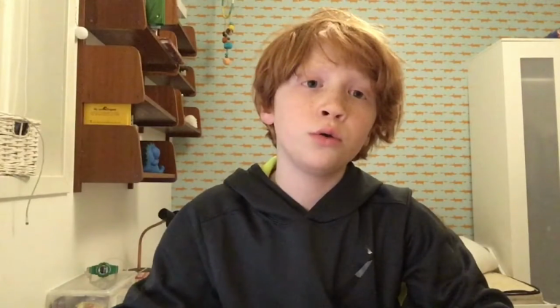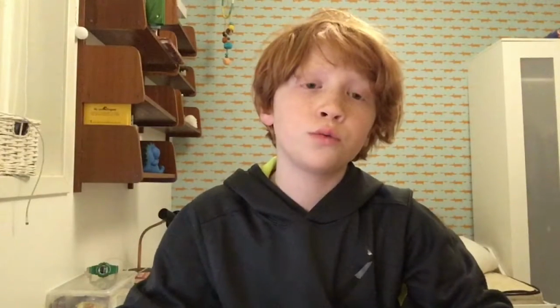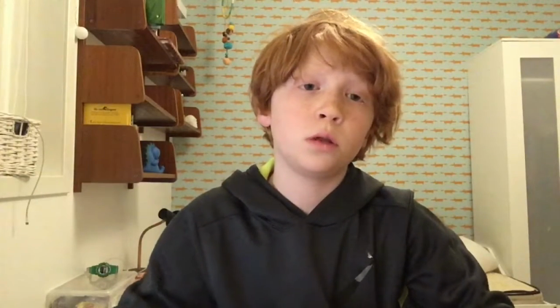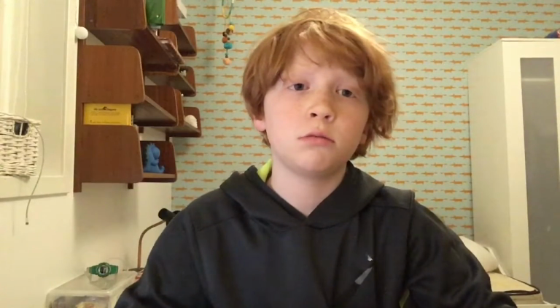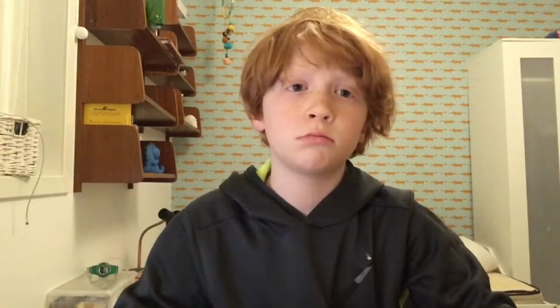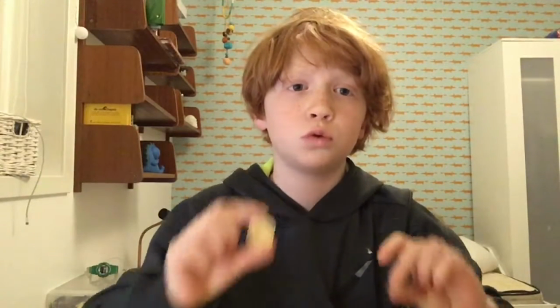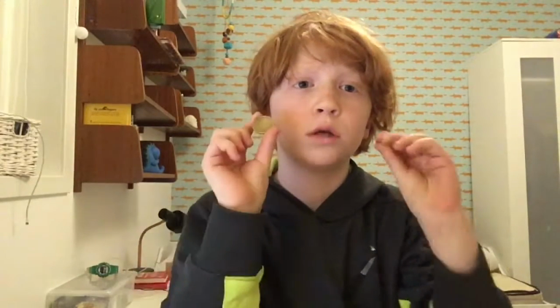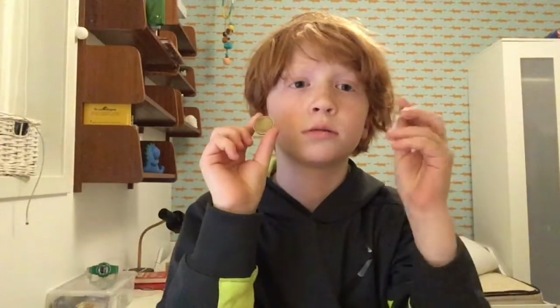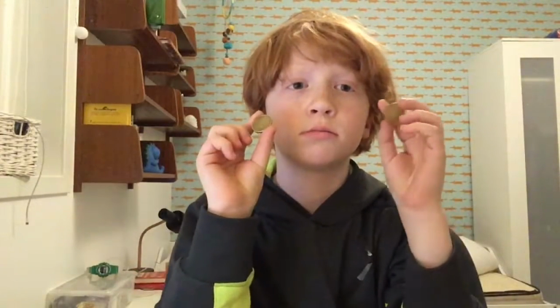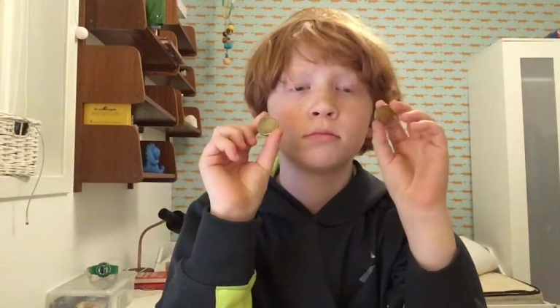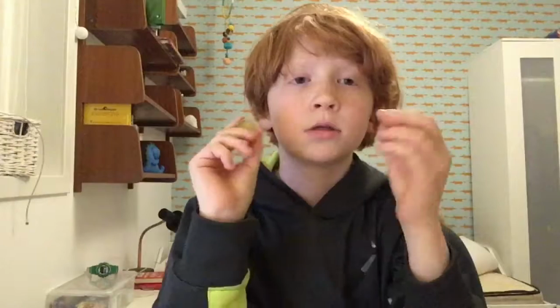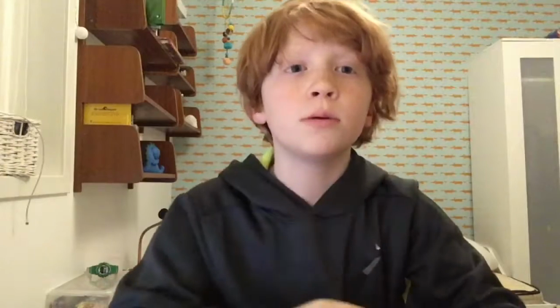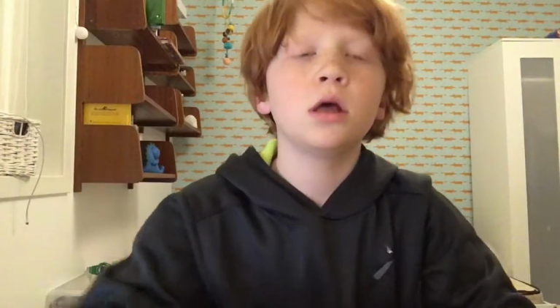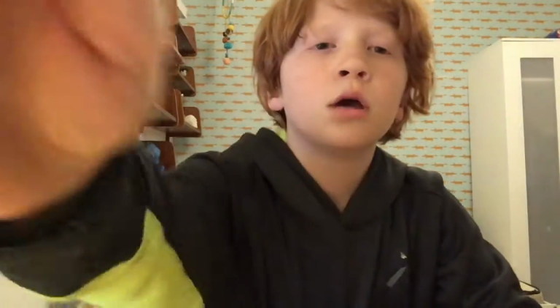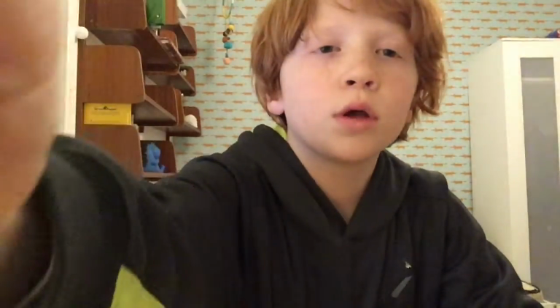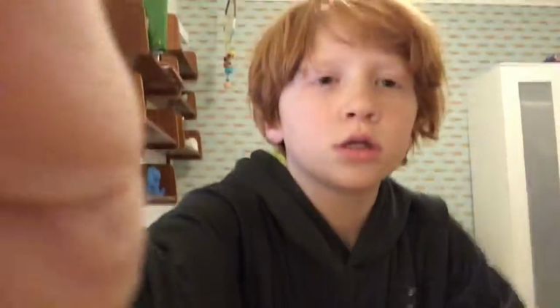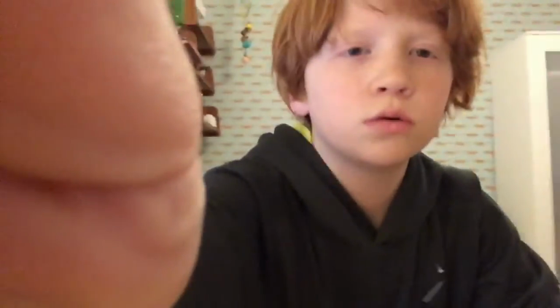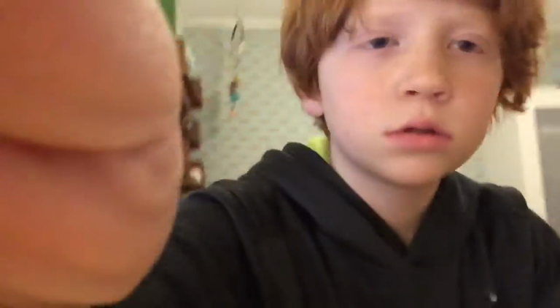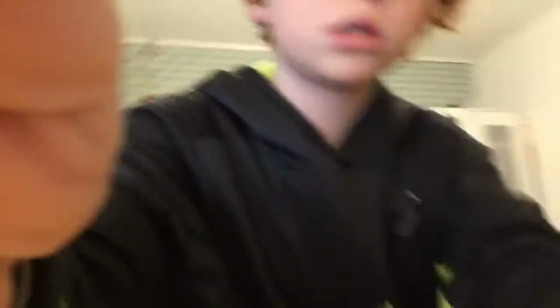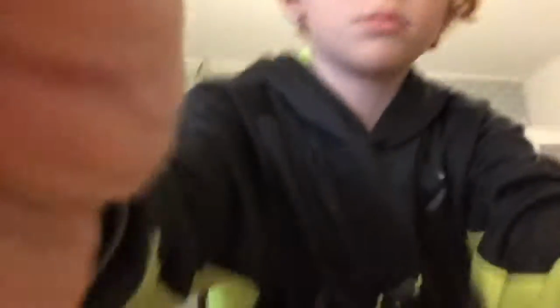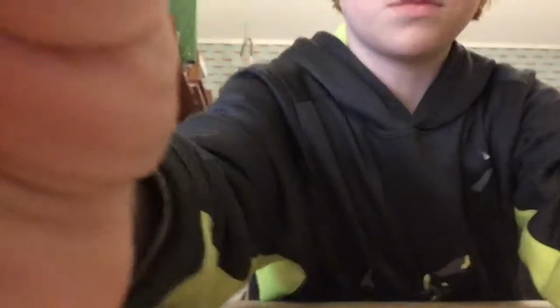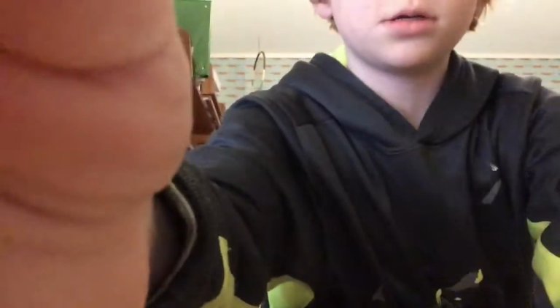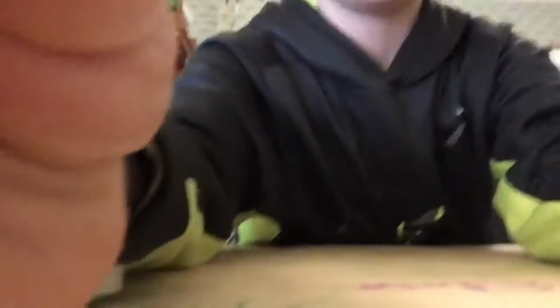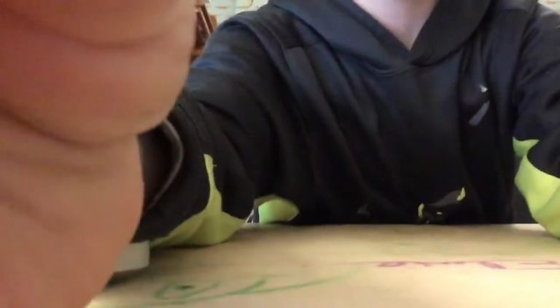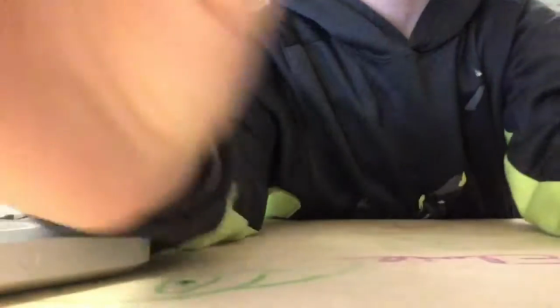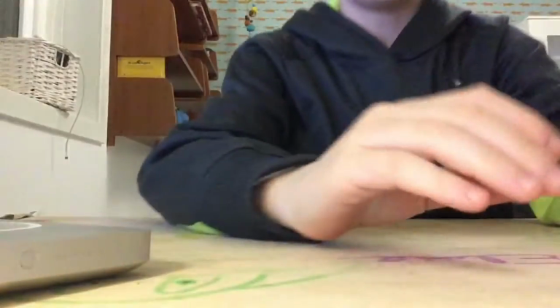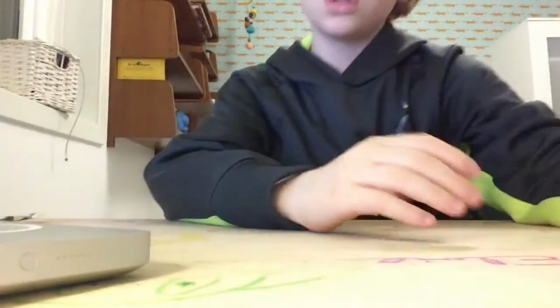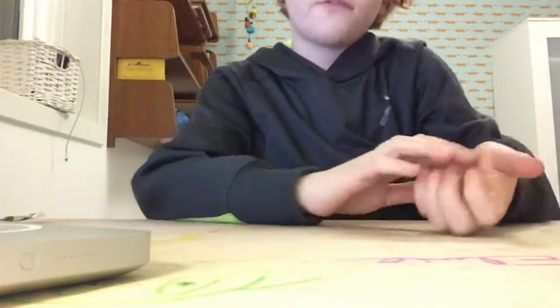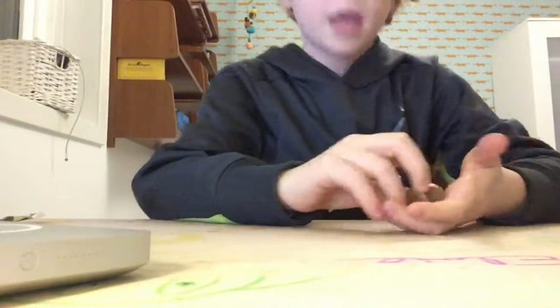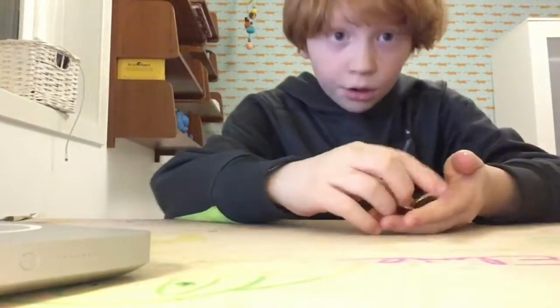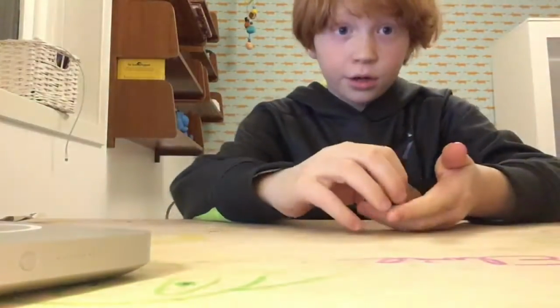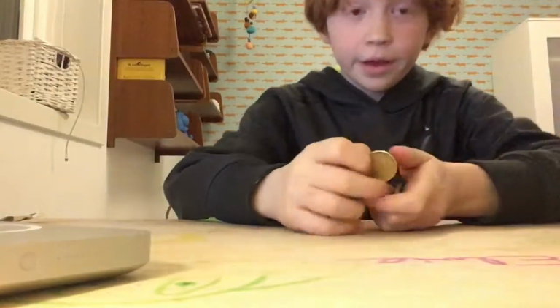All you really need is two coins. I'm going to move this down here so that you can see. I'm going to show you the trick first, then tell you how to do it.